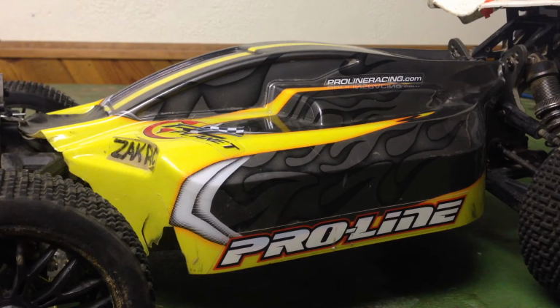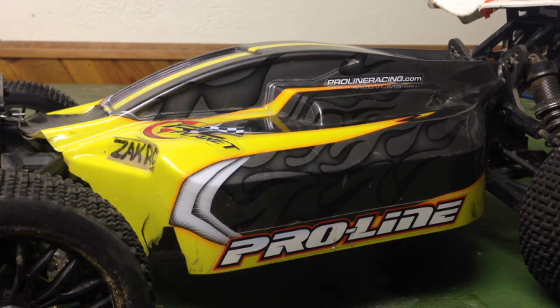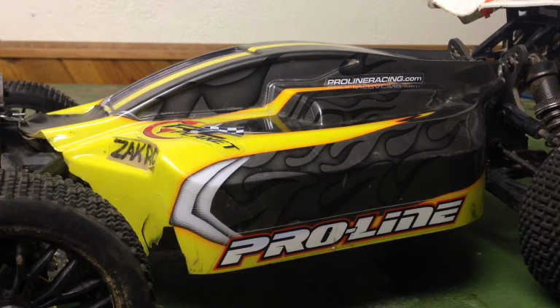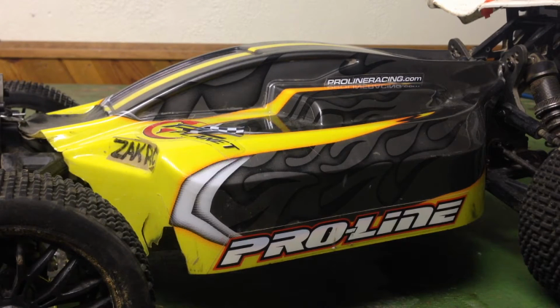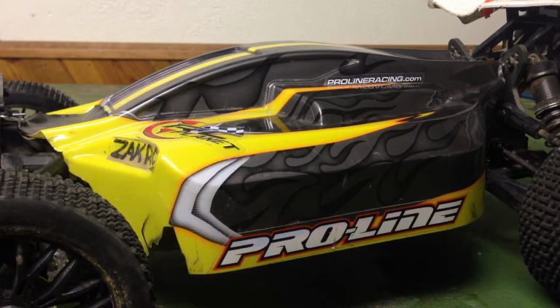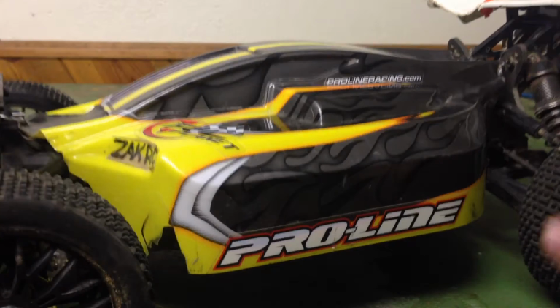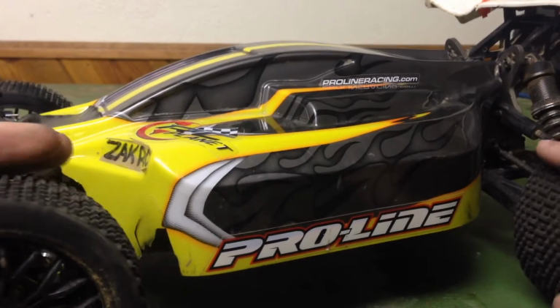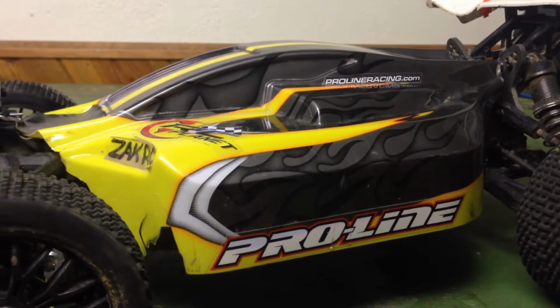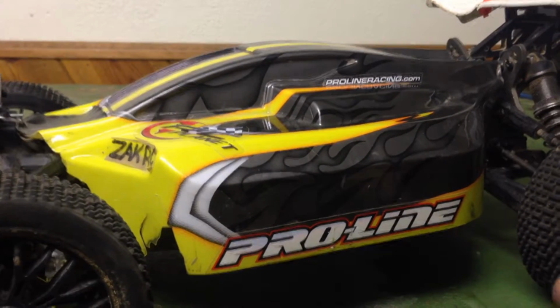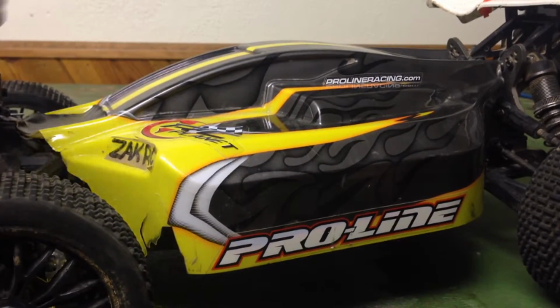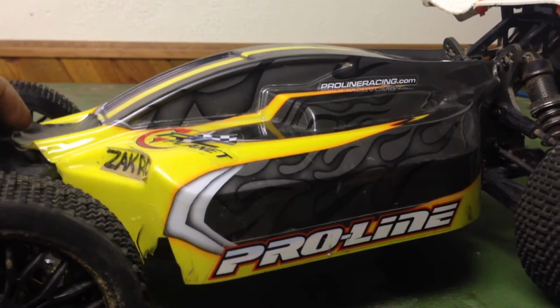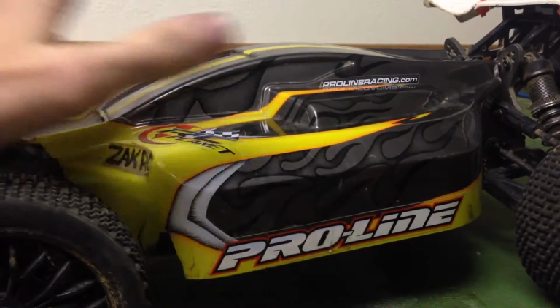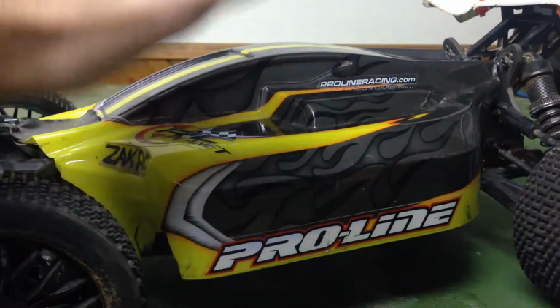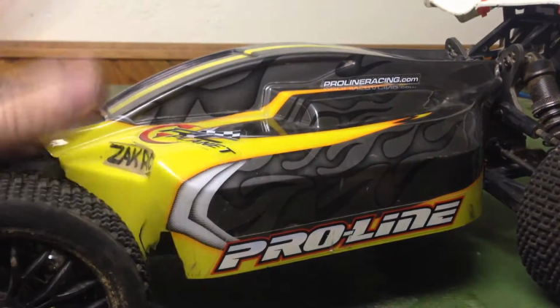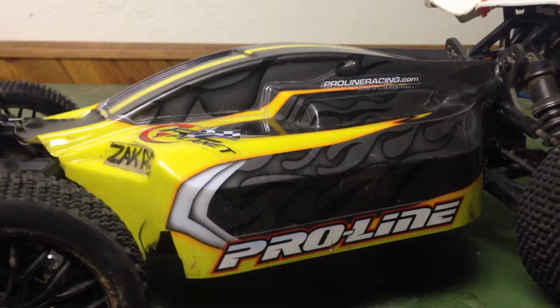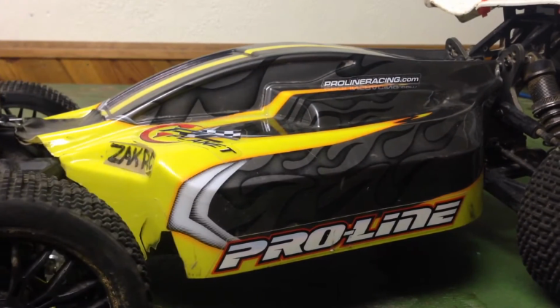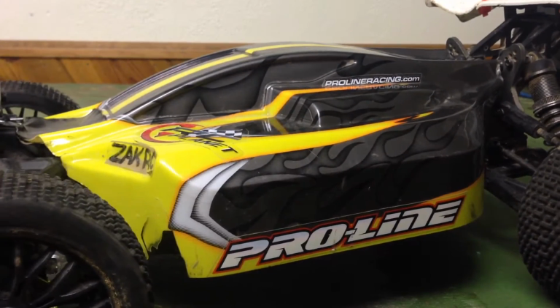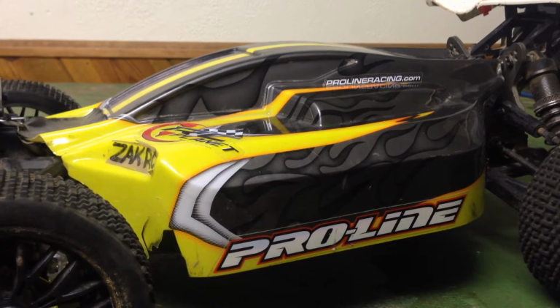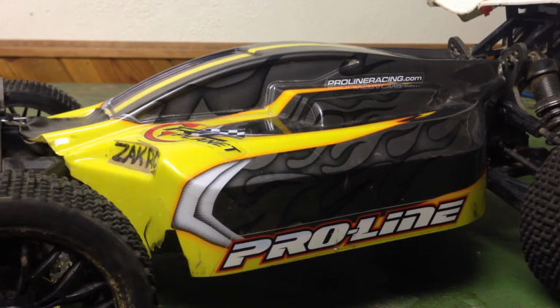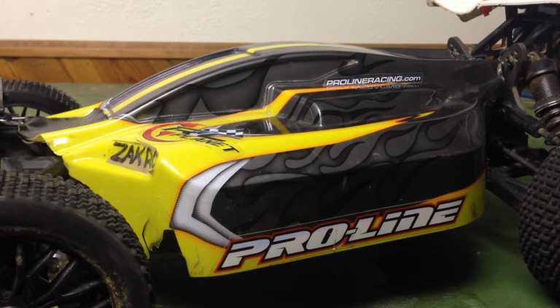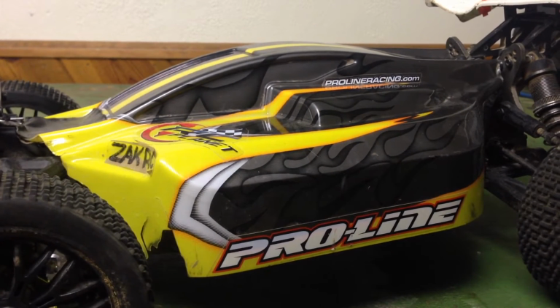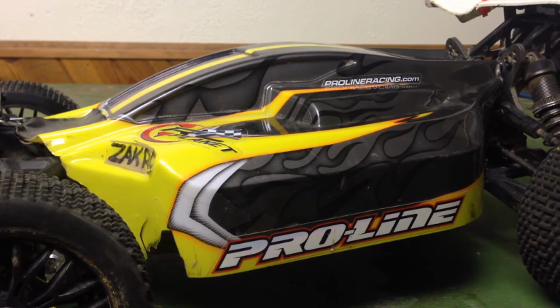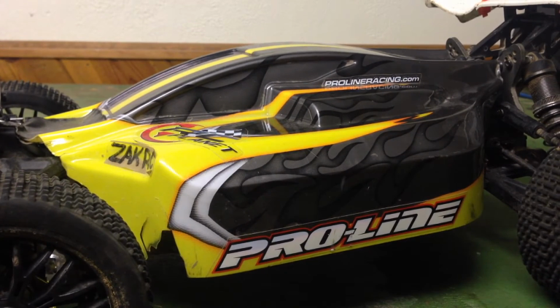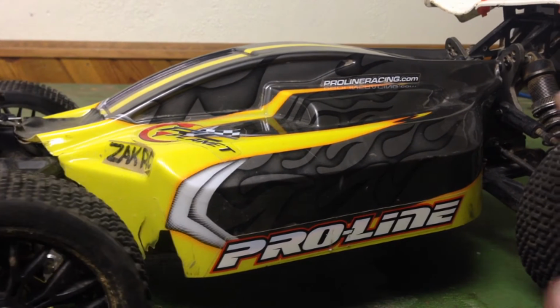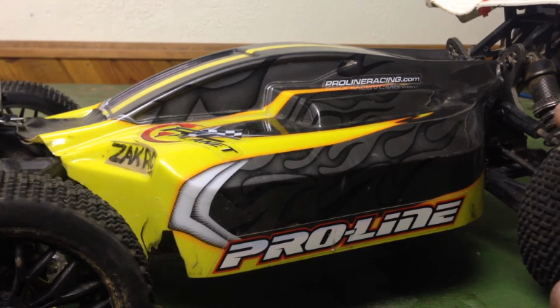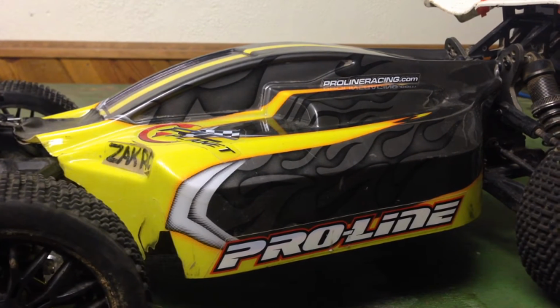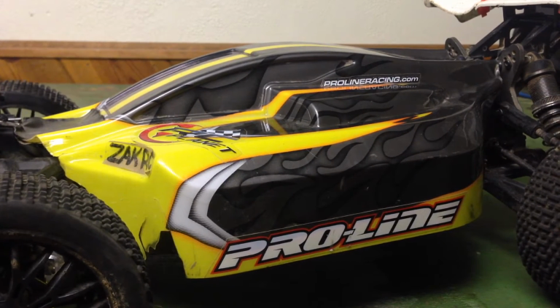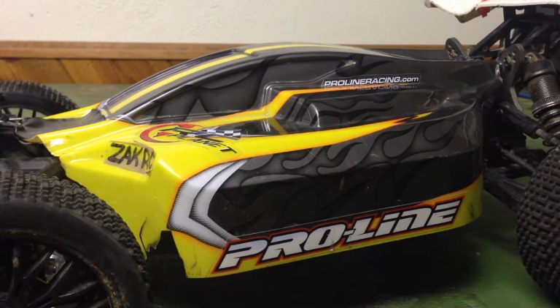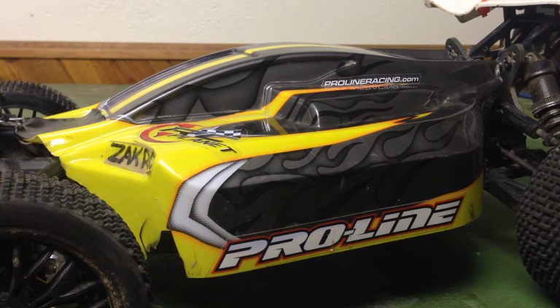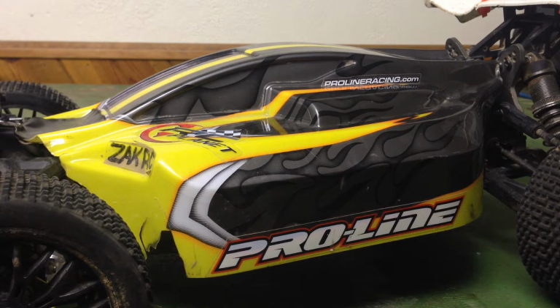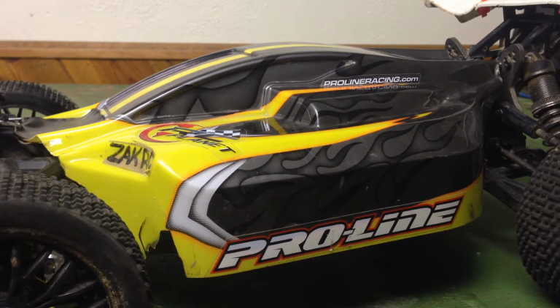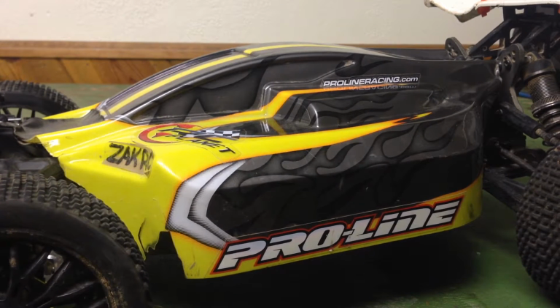Hey guys, ZKRC here coming at you with a huge RC car in the camera. This is my AWFNA LX2E and you haven't seen any running videos of it yet because the motor kept breaking.